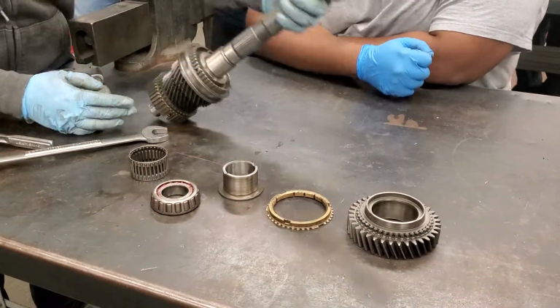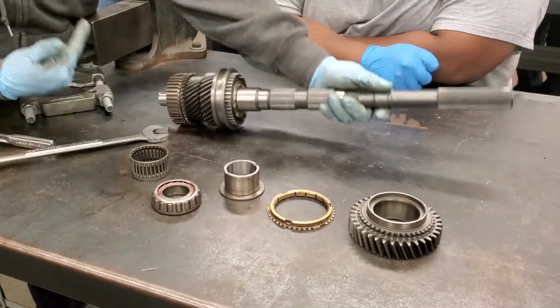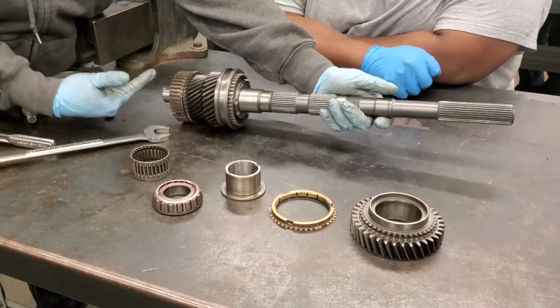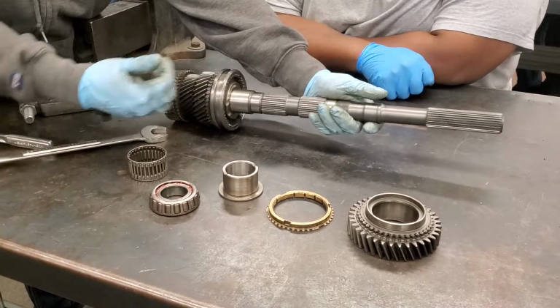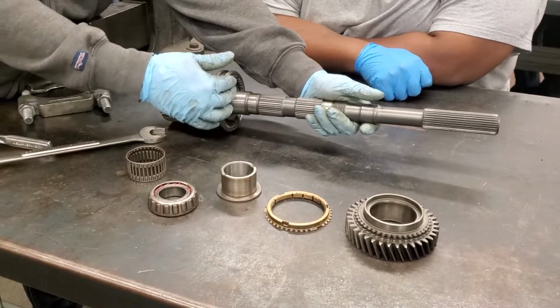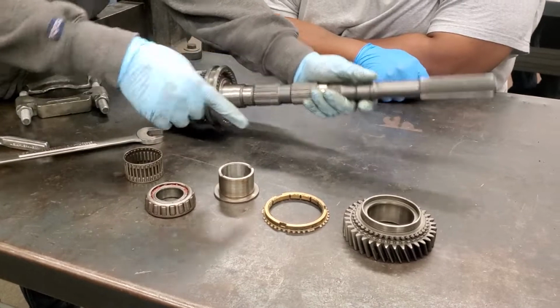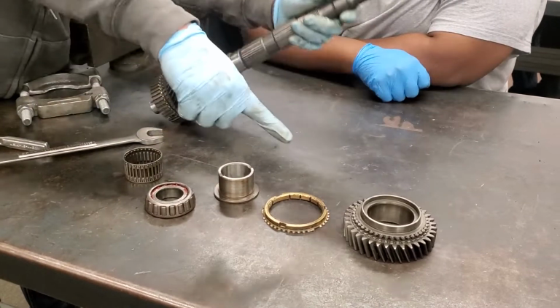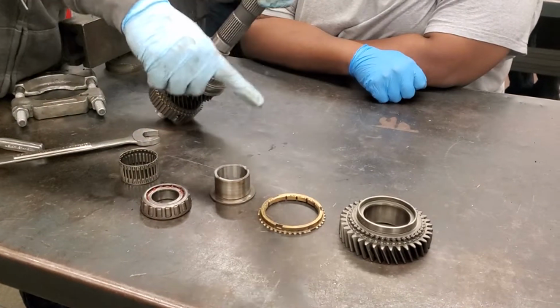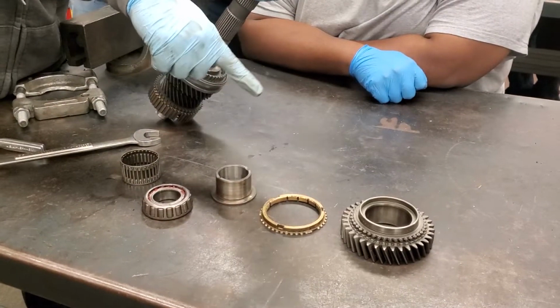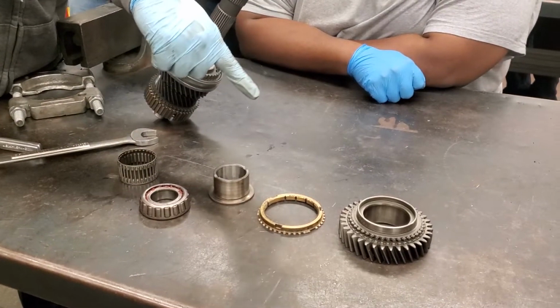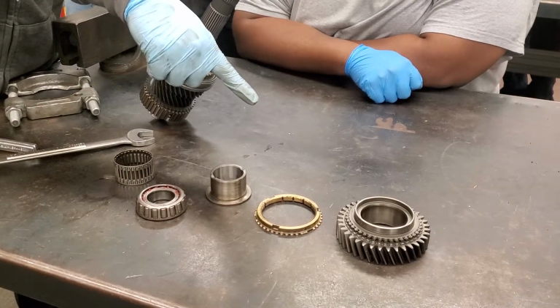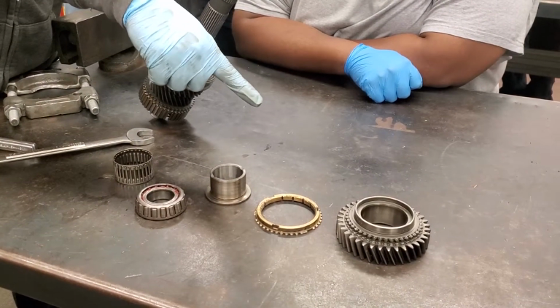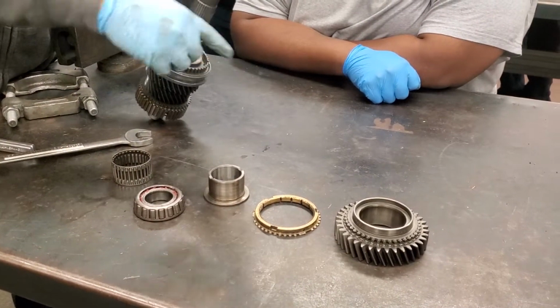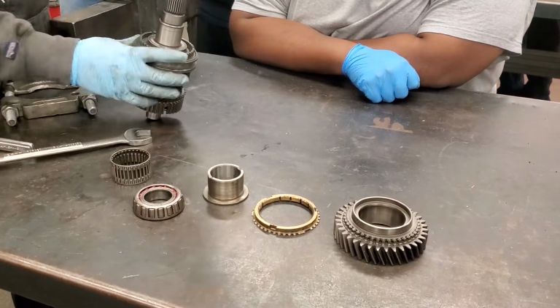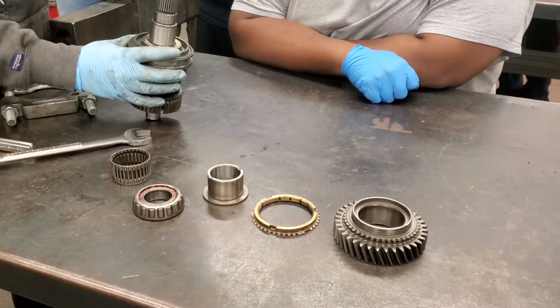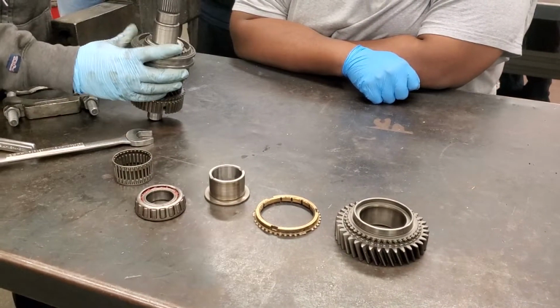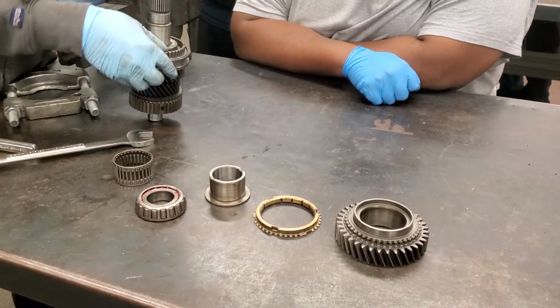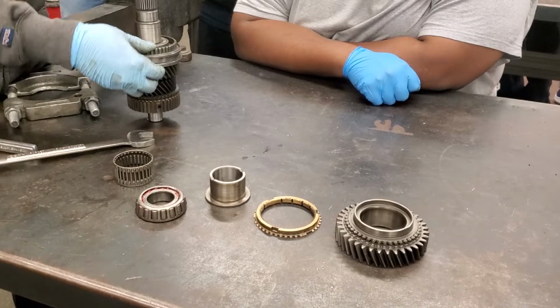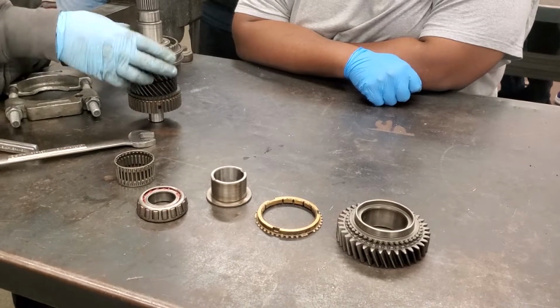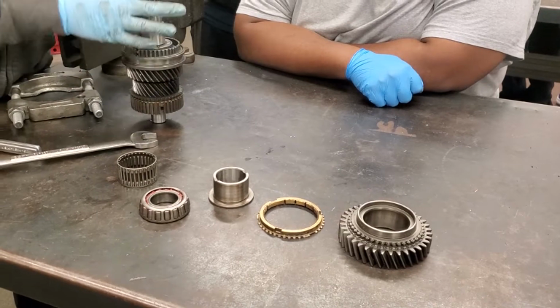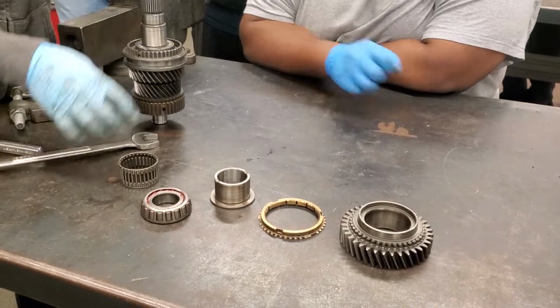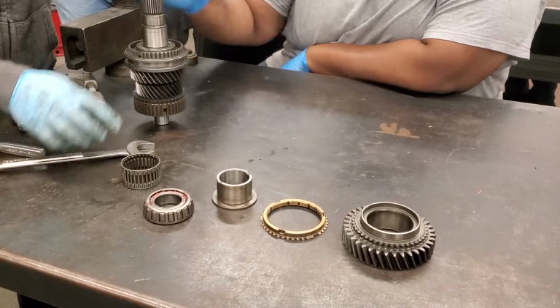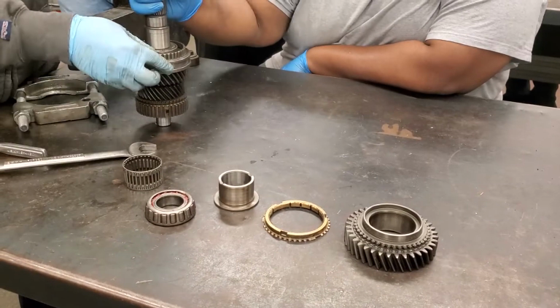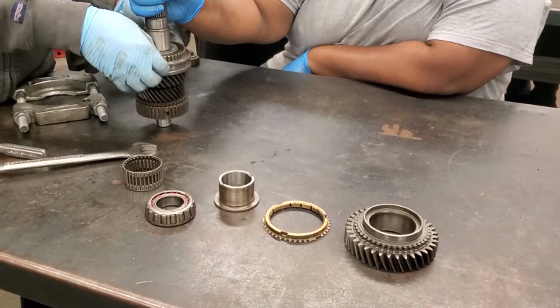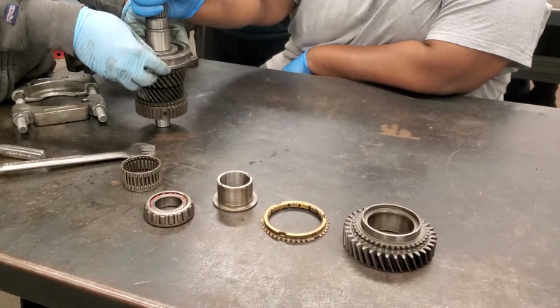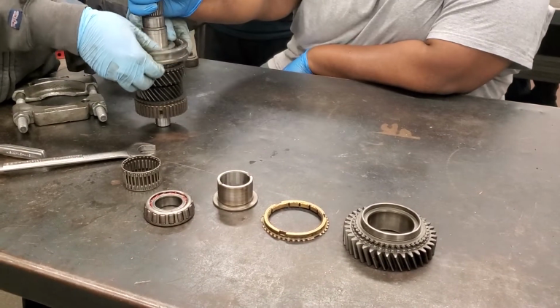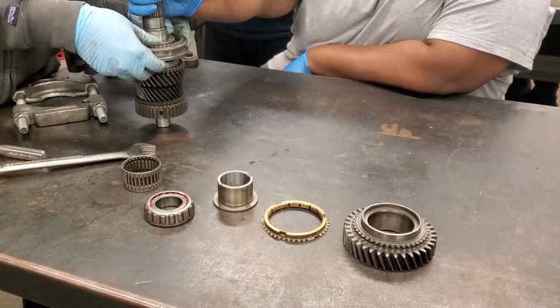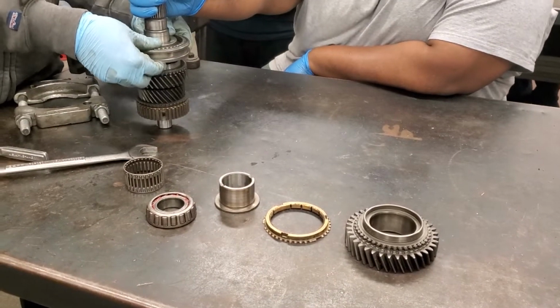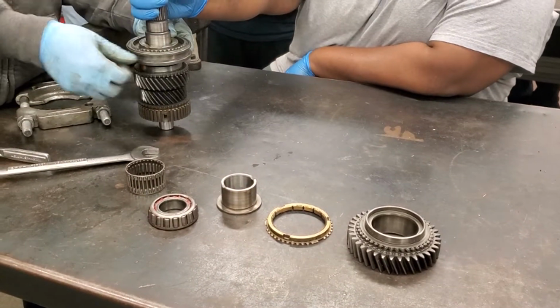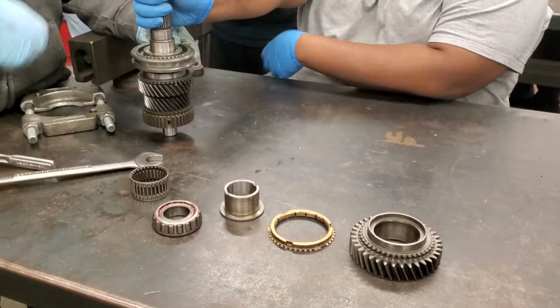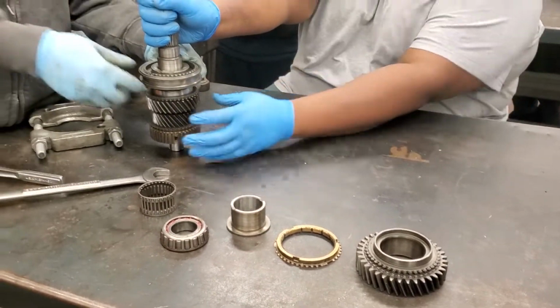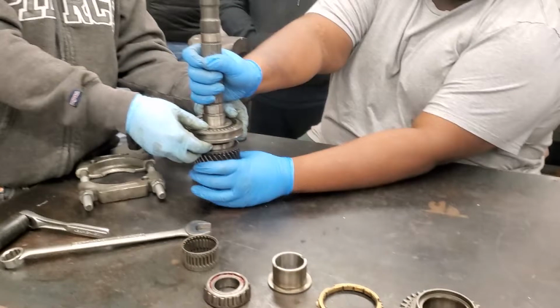So this is the input shaft — this sits at the rear. That's first gear, that's first gear. Pull this sleeve off, pull this shaft right here. It all should just come off — there's no more pressing involved.